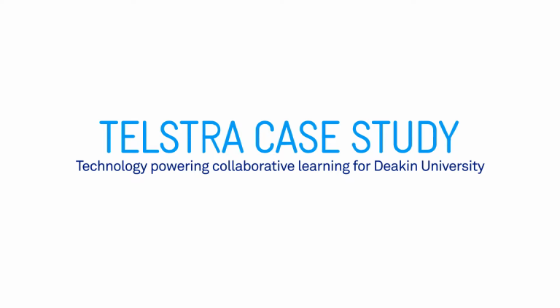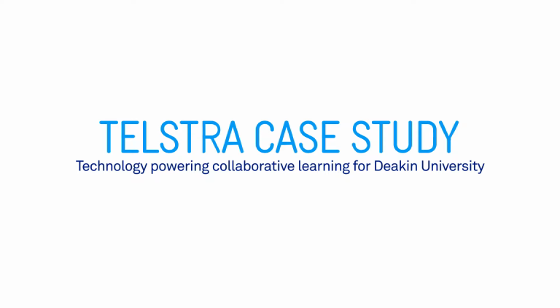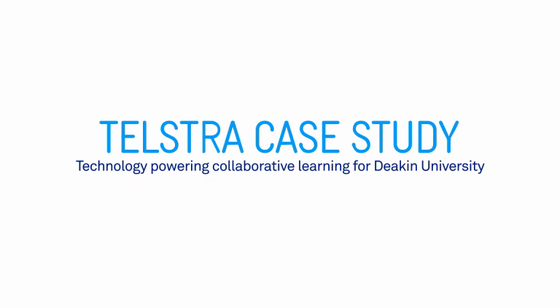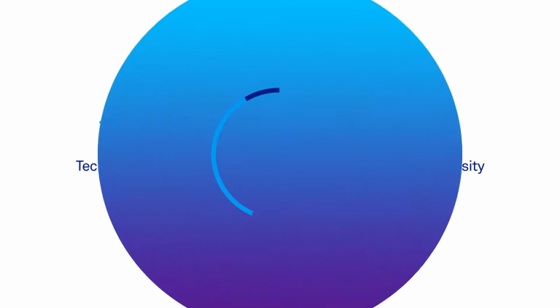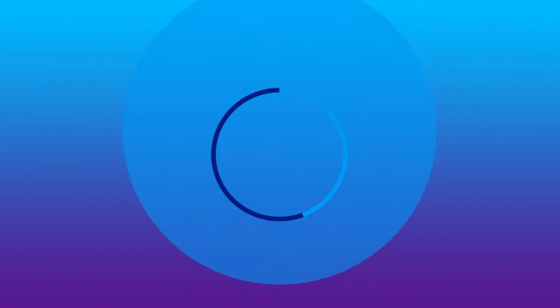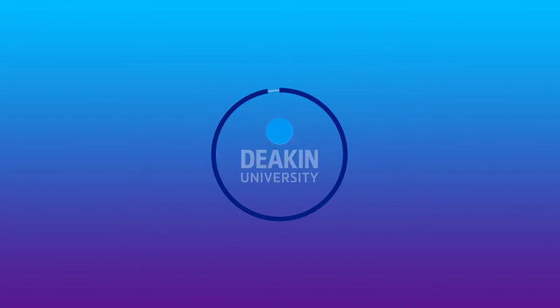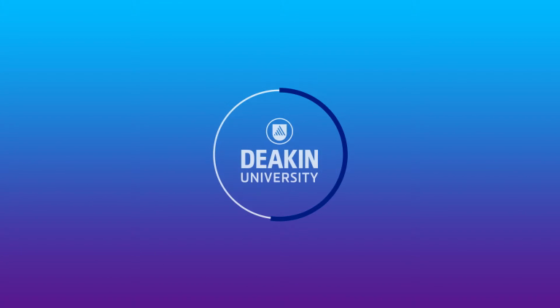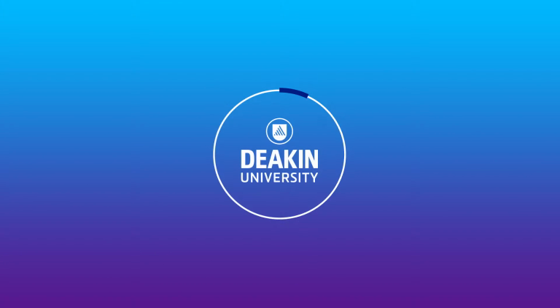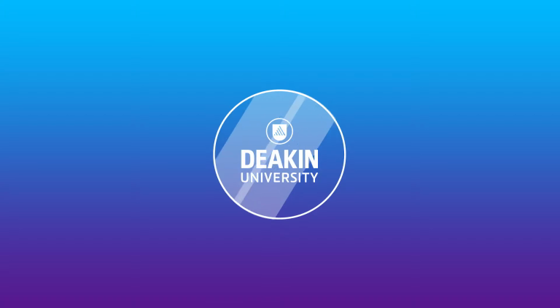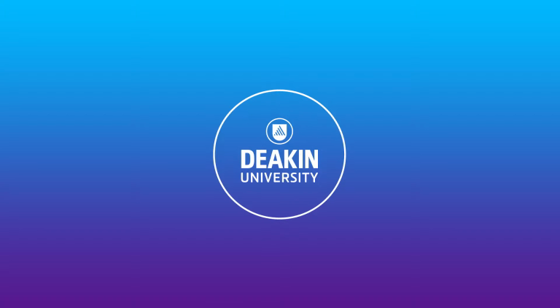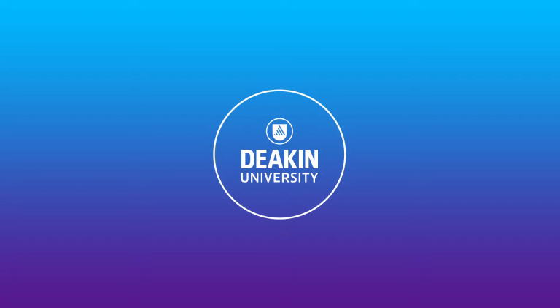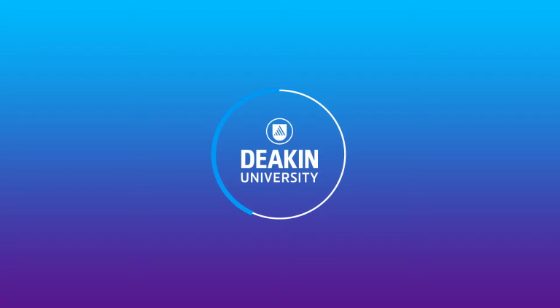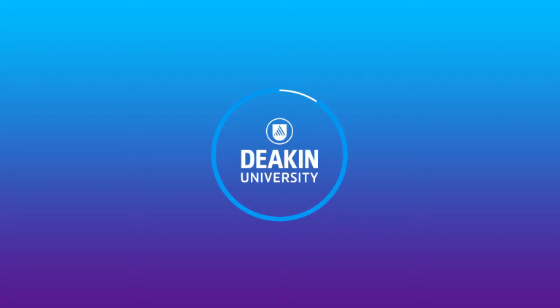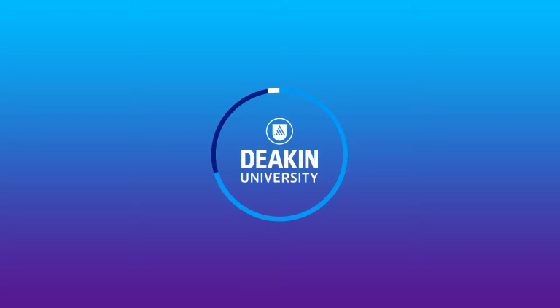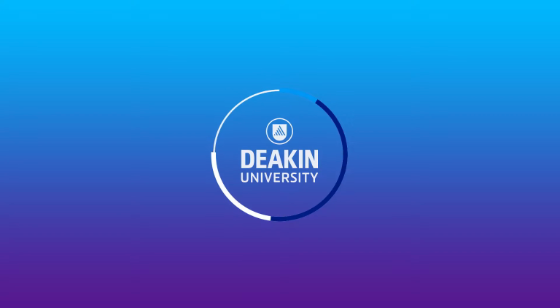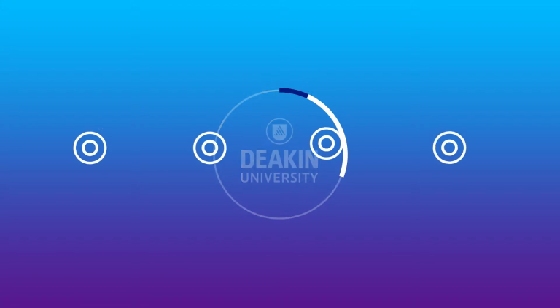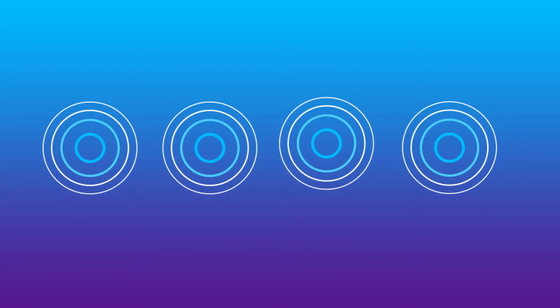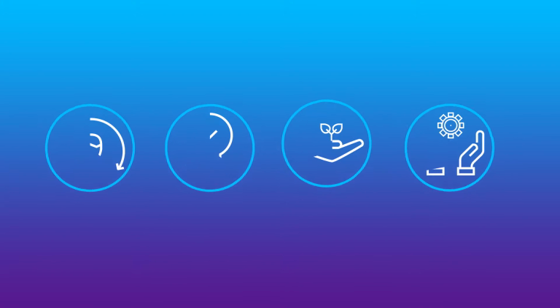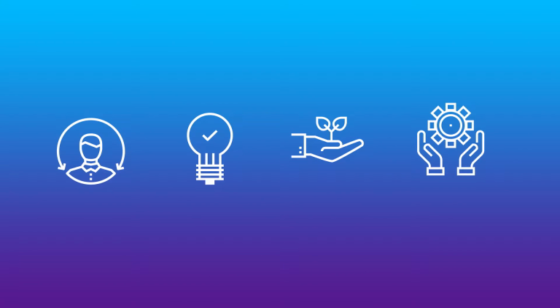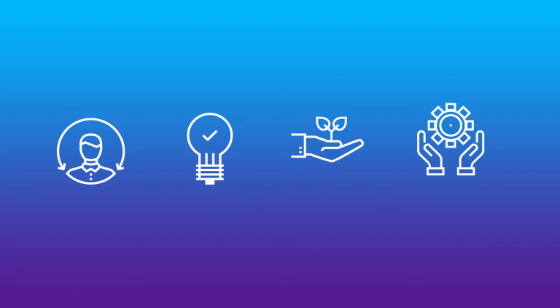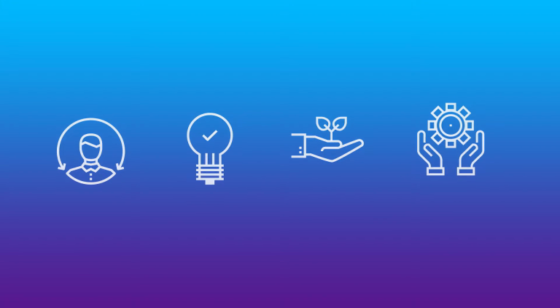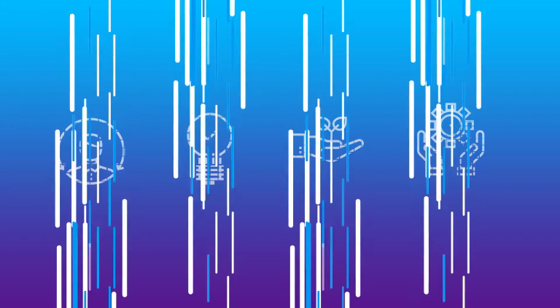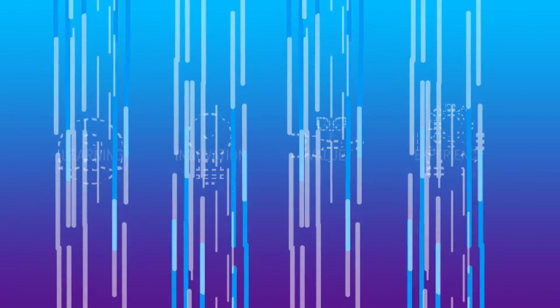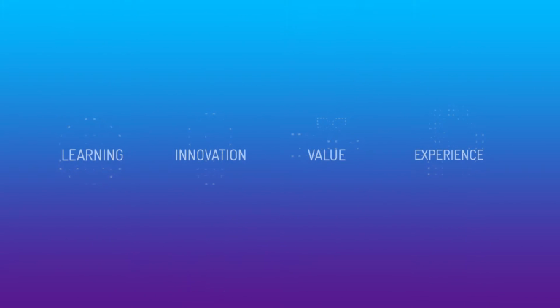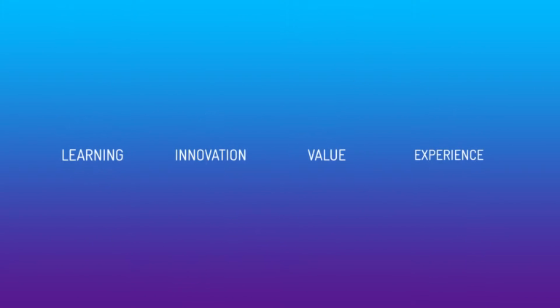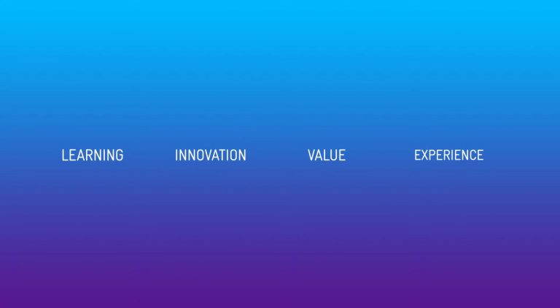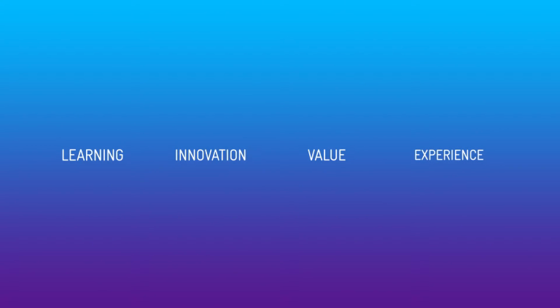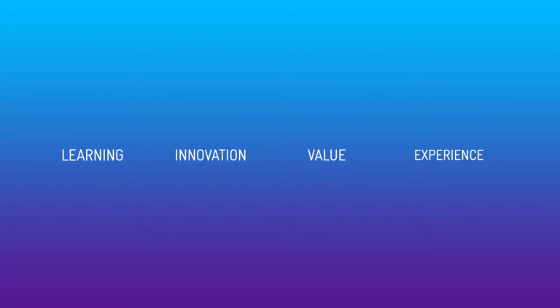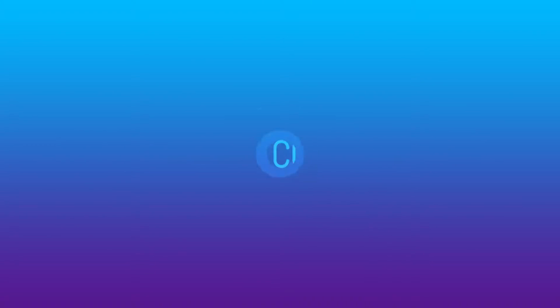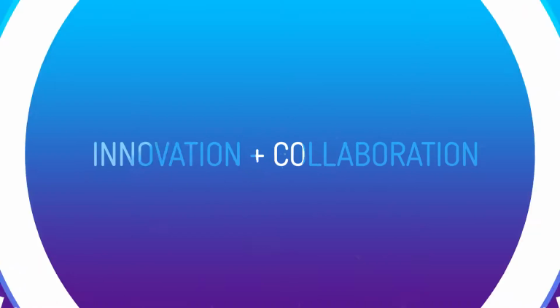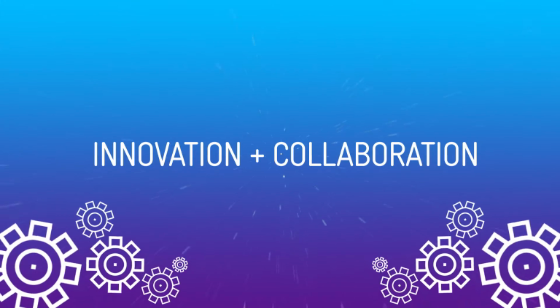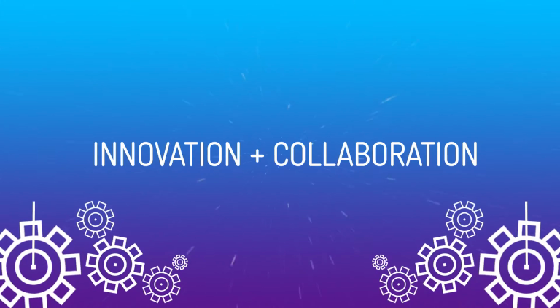Live the Future is Deakin University's vision for education. Deakin's goal is to offer their students a brilliant education that engages and provides learning experiences that prepare them for real world careers.